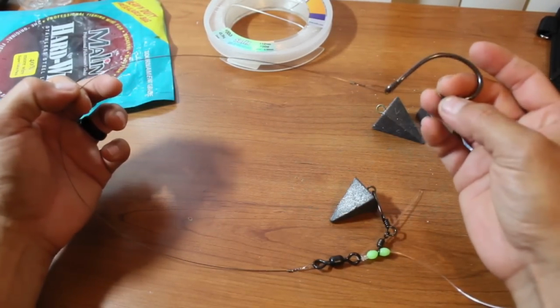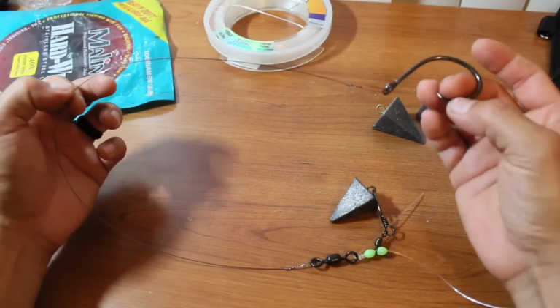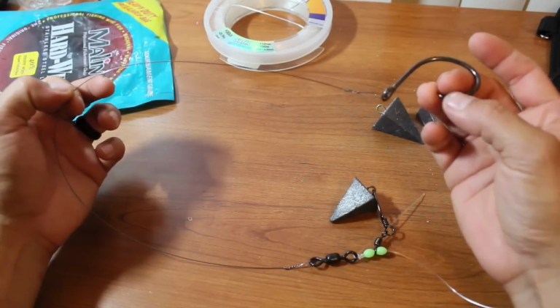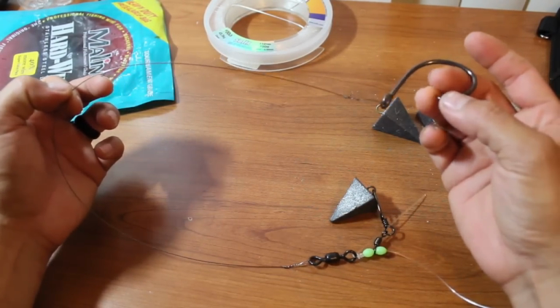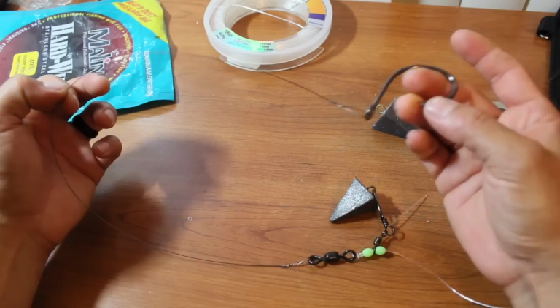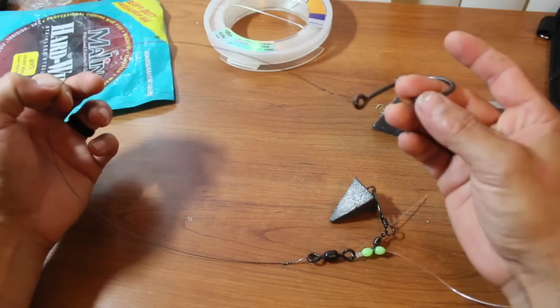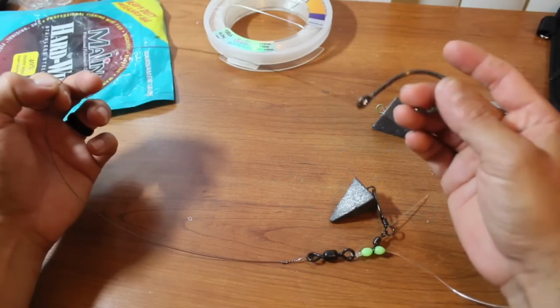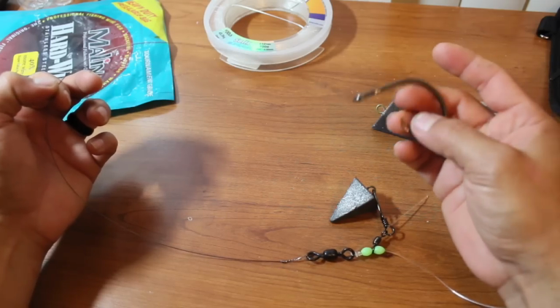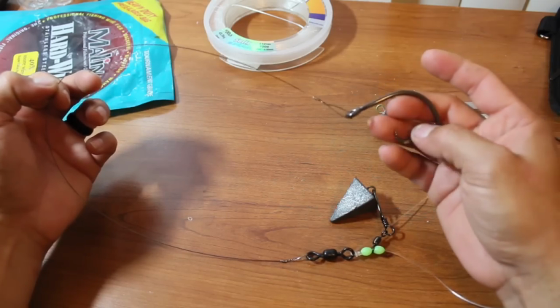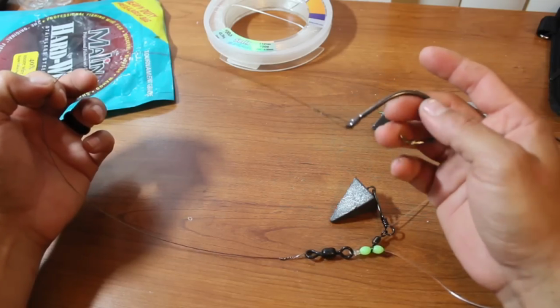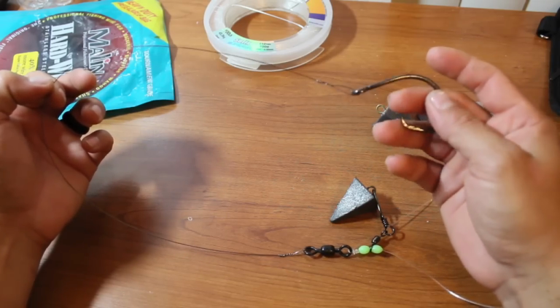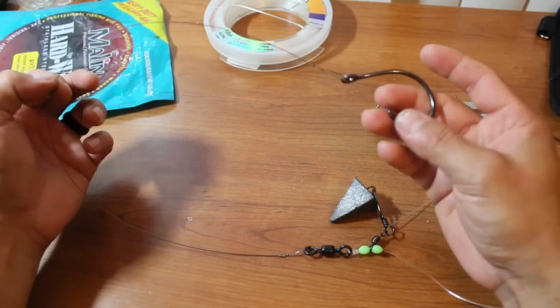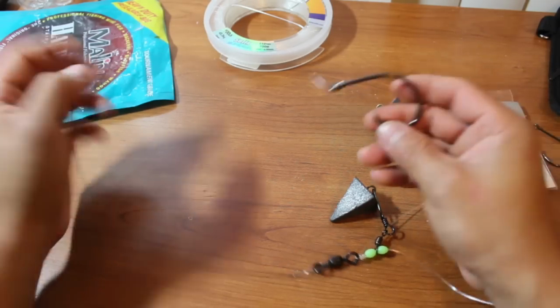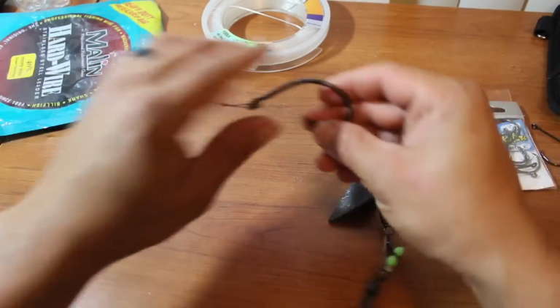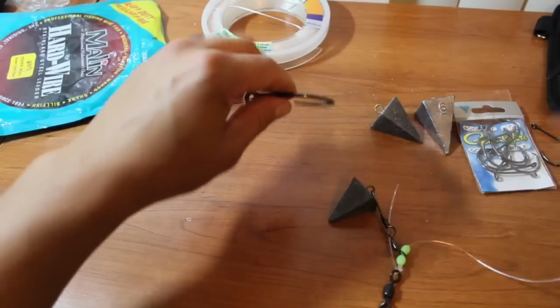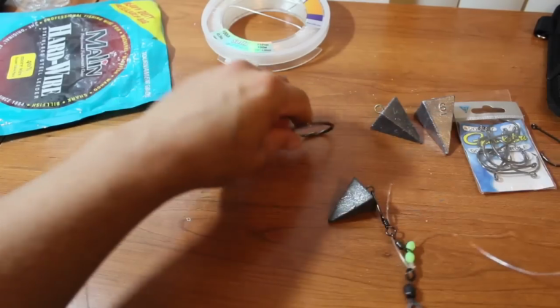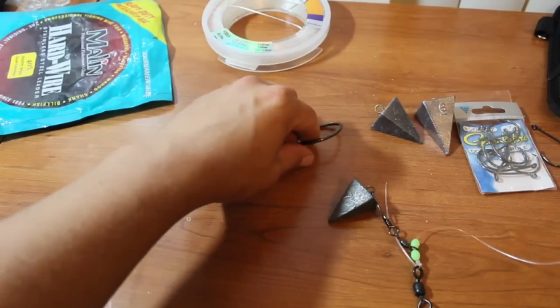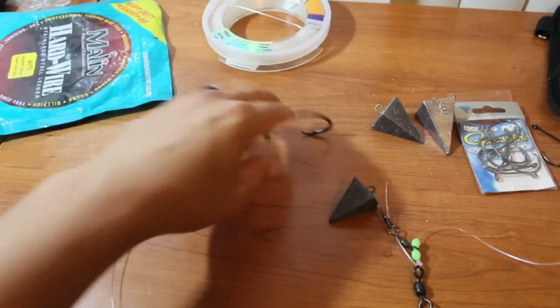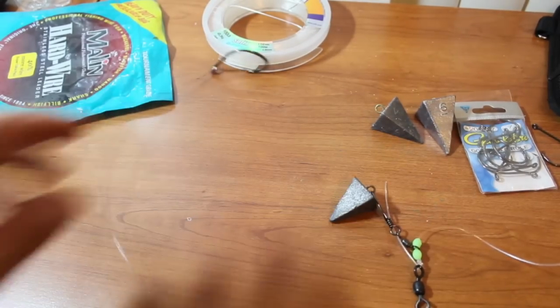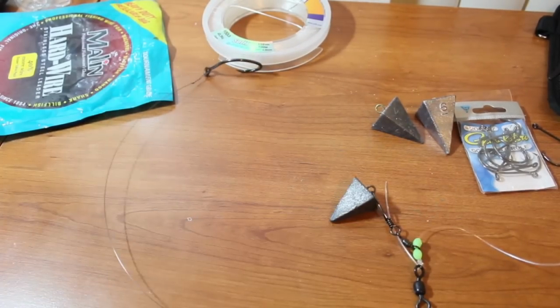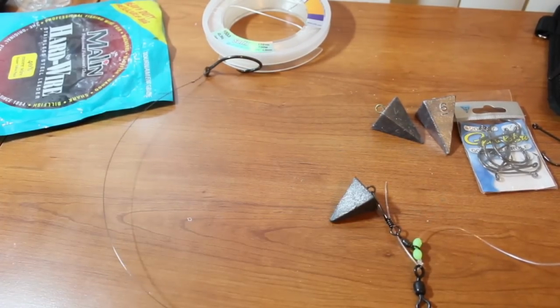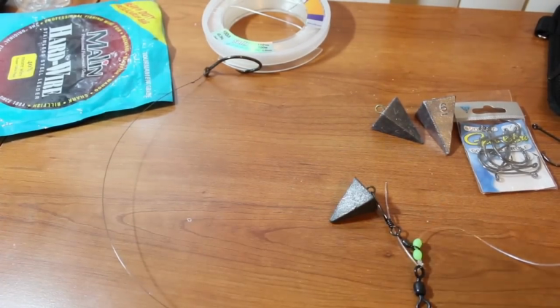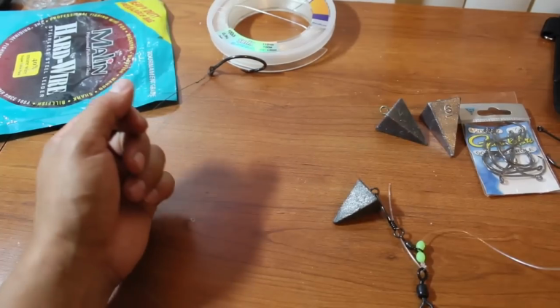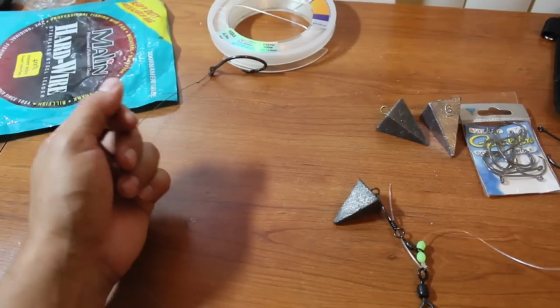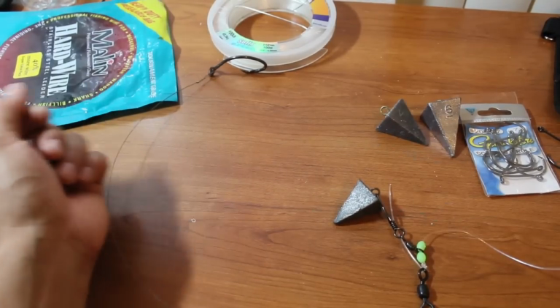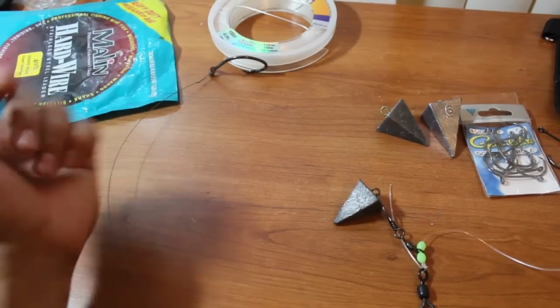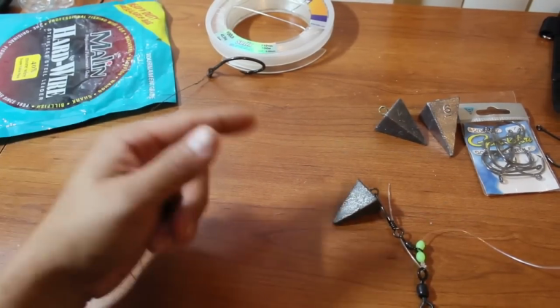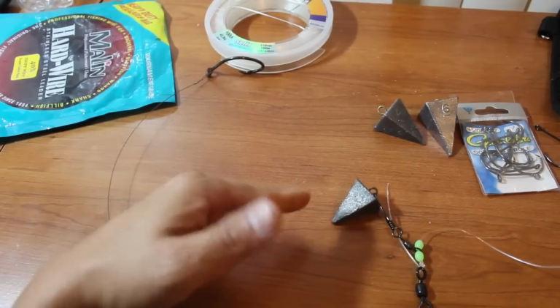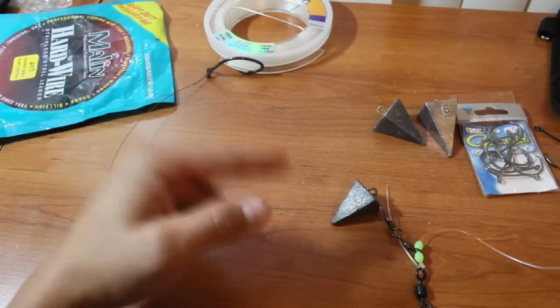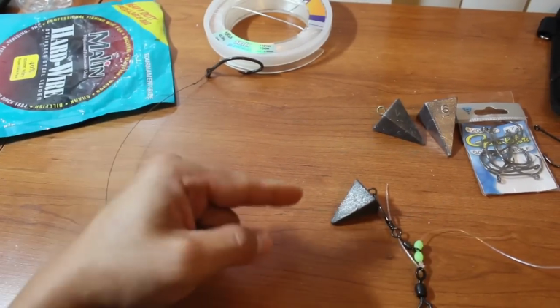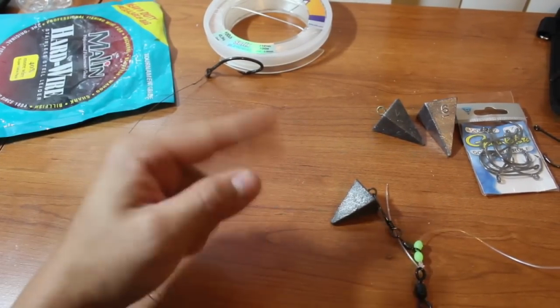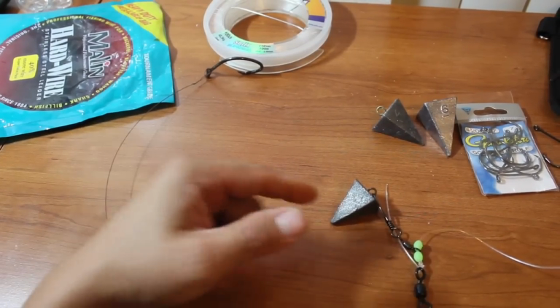And that's my rig for shark fishing off the beach using spinning gear — surf shark fishing. If you like these kinds of videos, don't forget to like, comment, and subscribe.